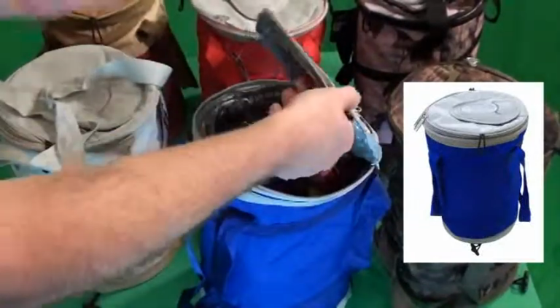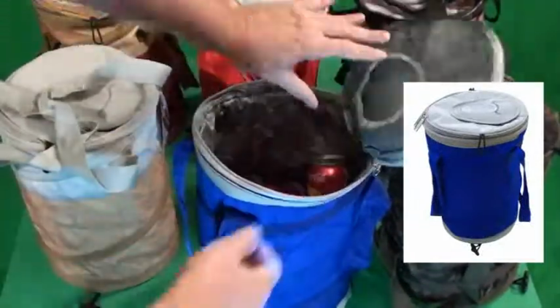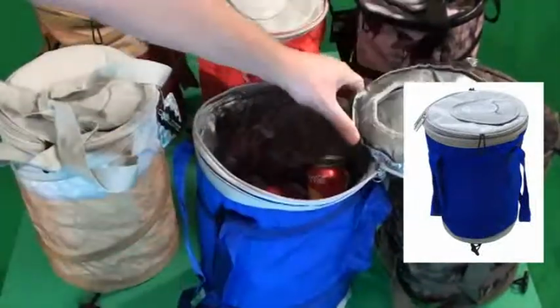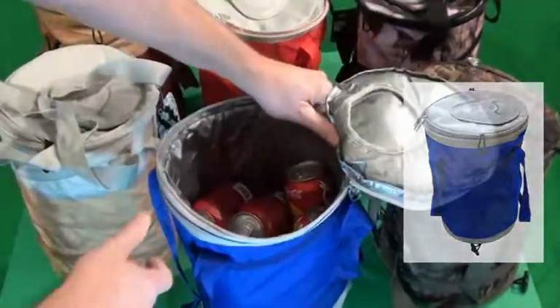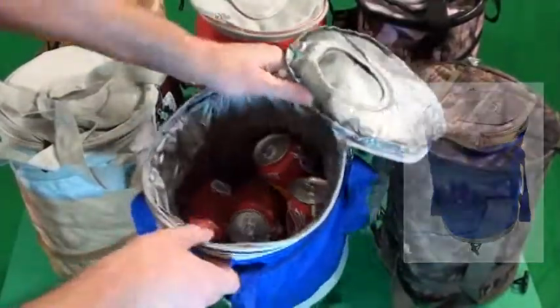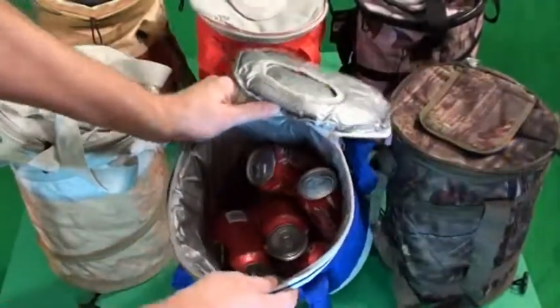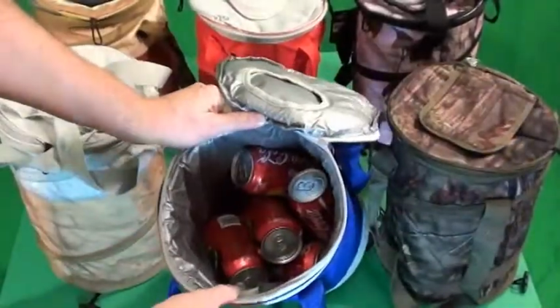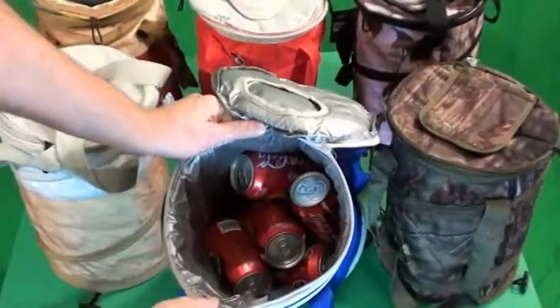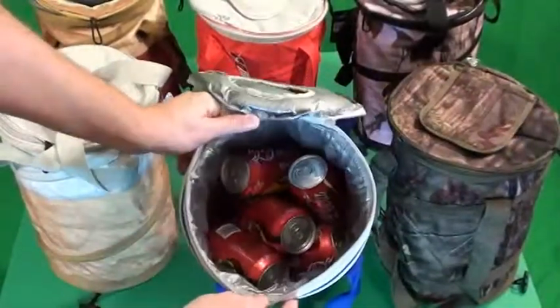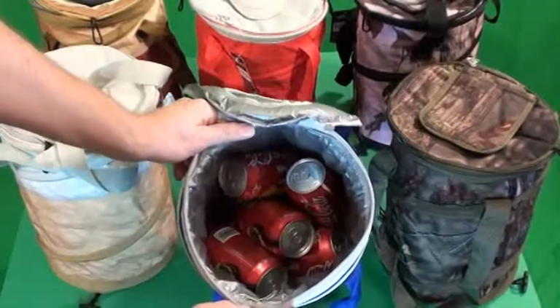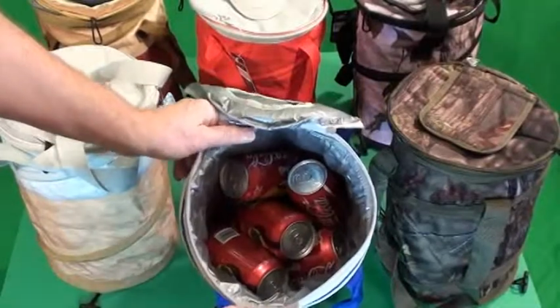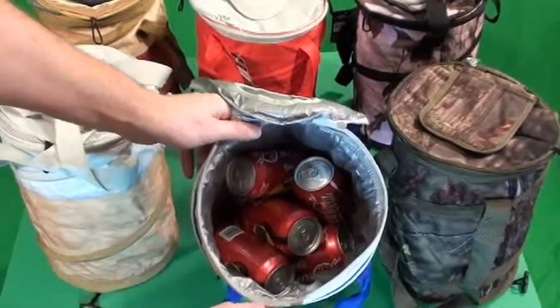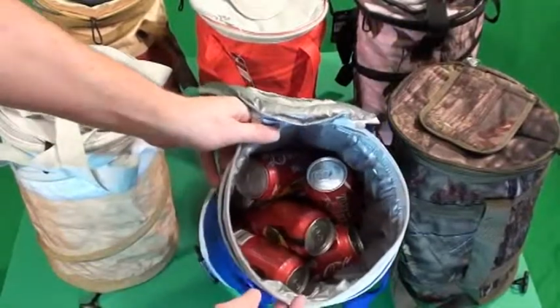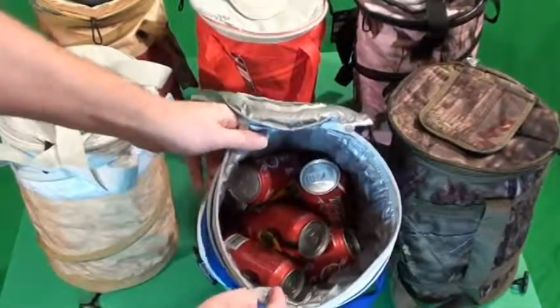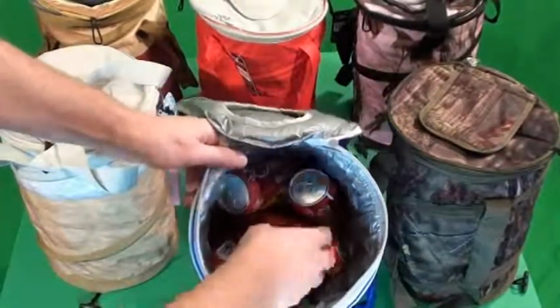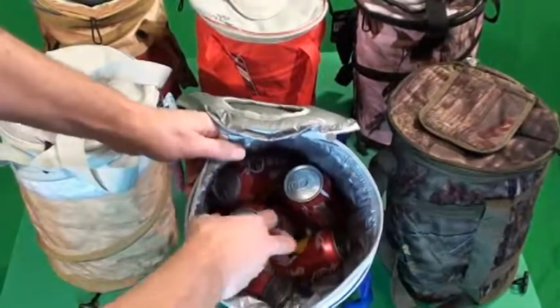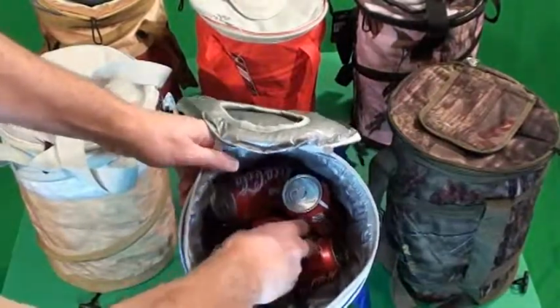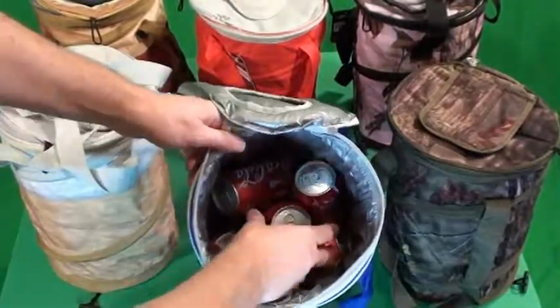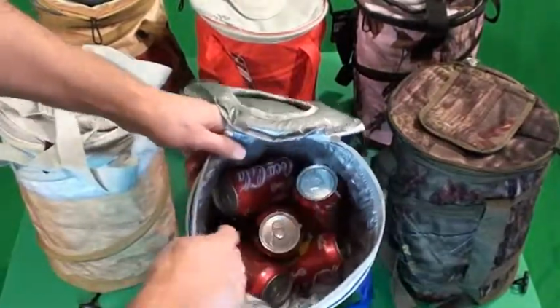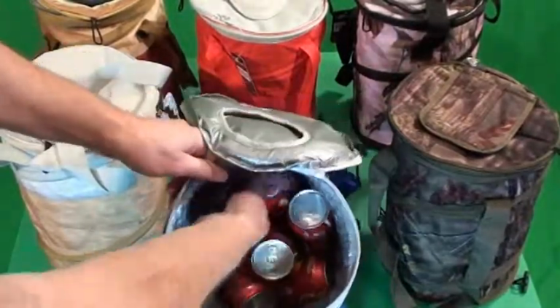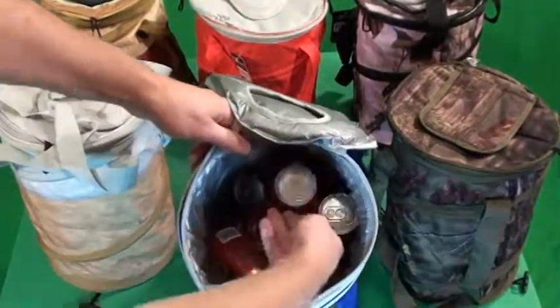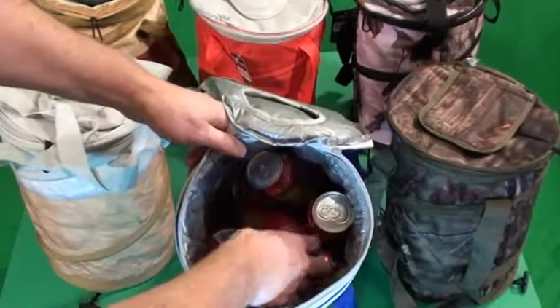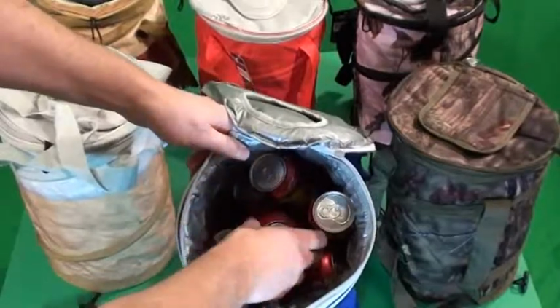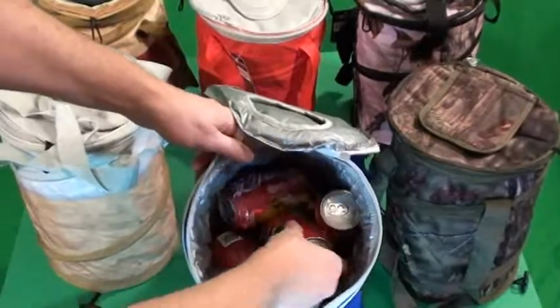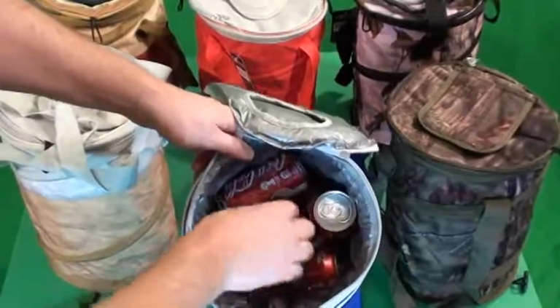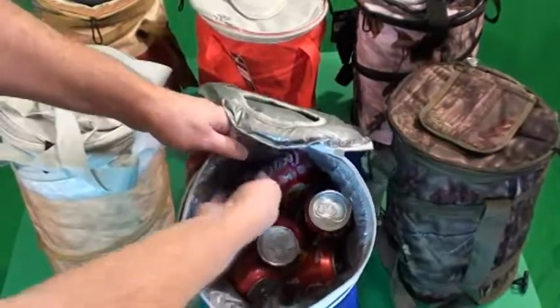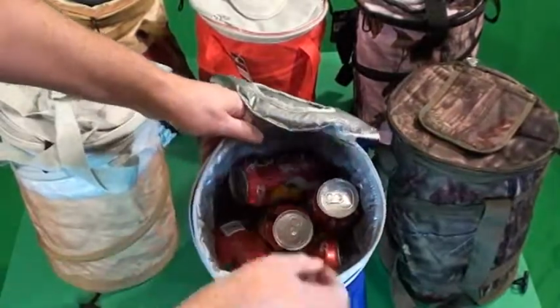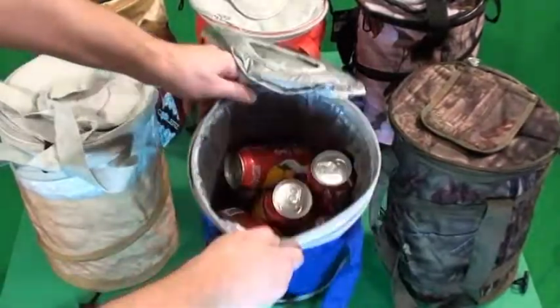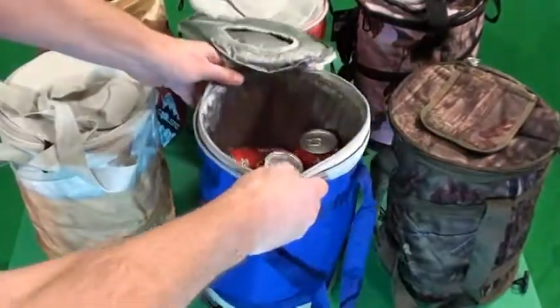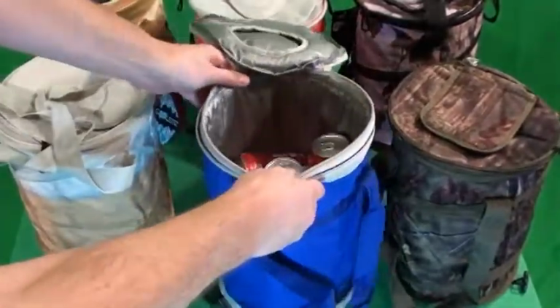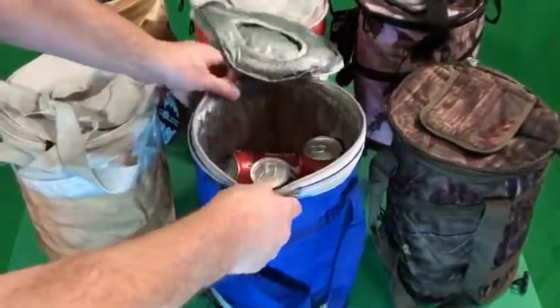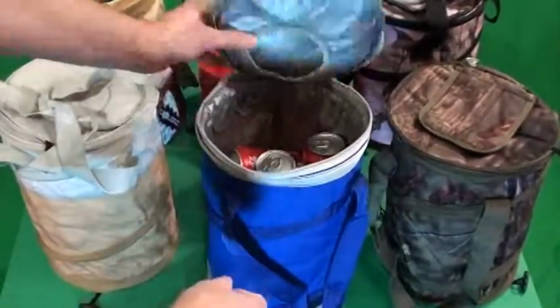I've loaded the blue with 11 cans of soda. As you can see, it could easily fit another few cans and plenty of ice.